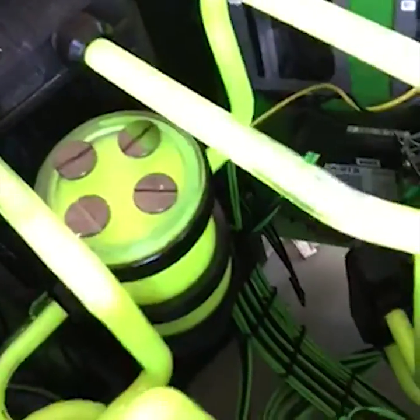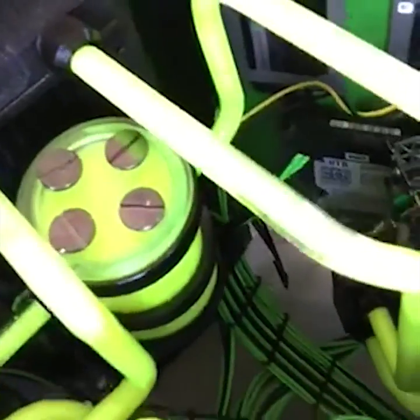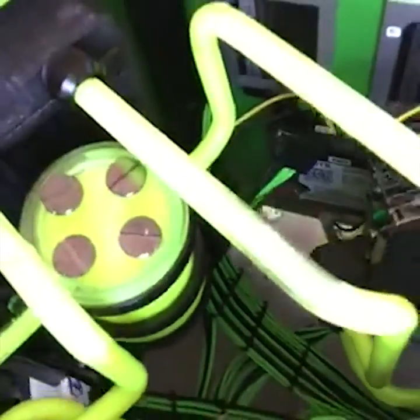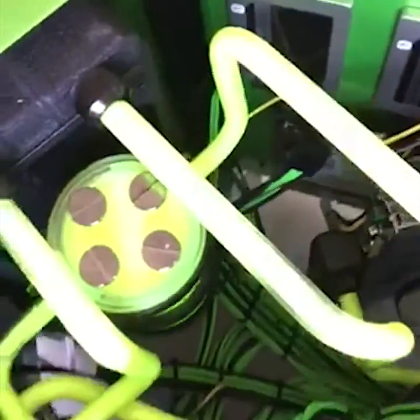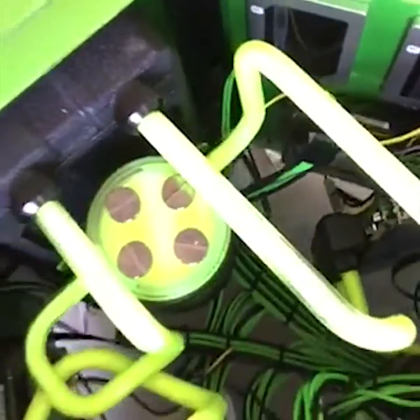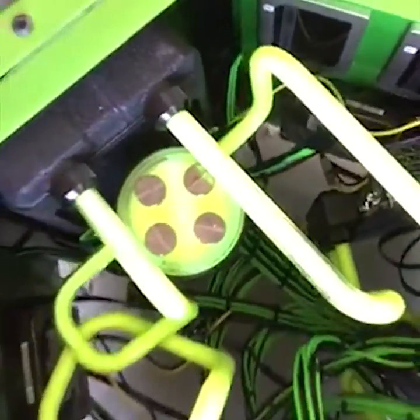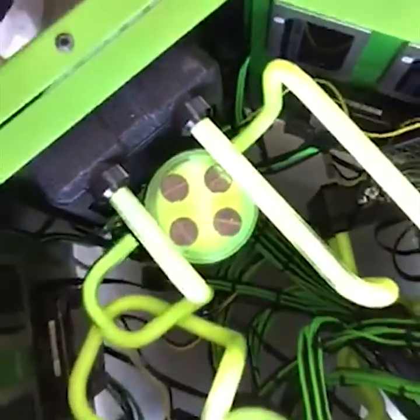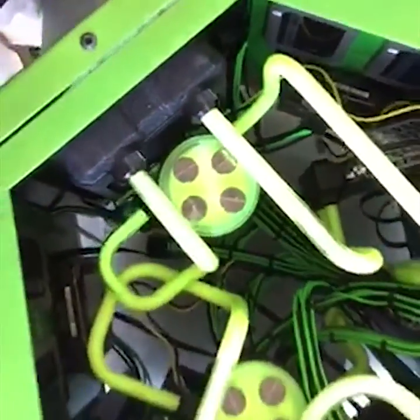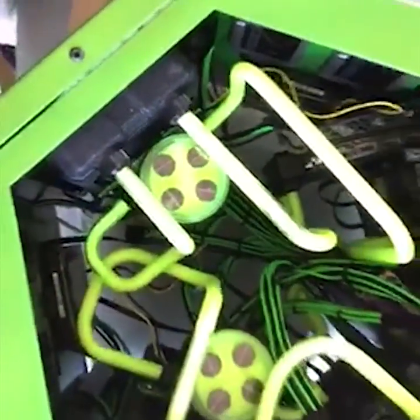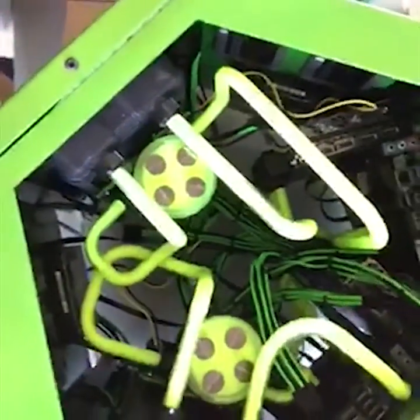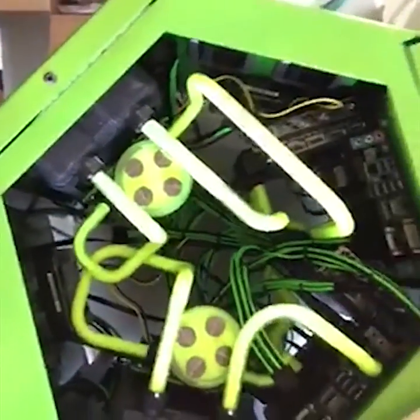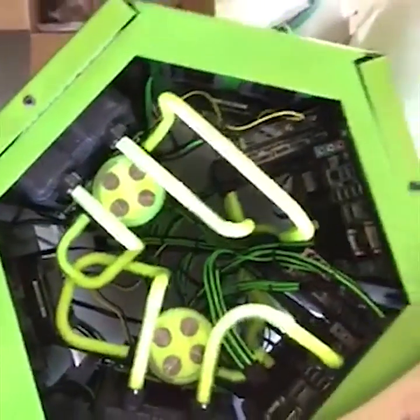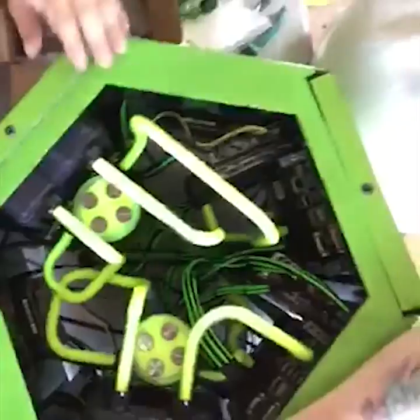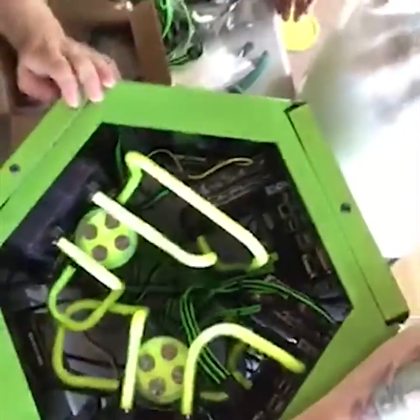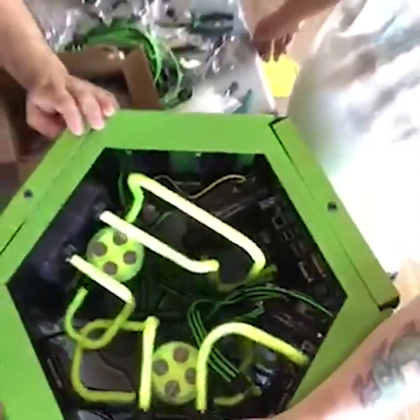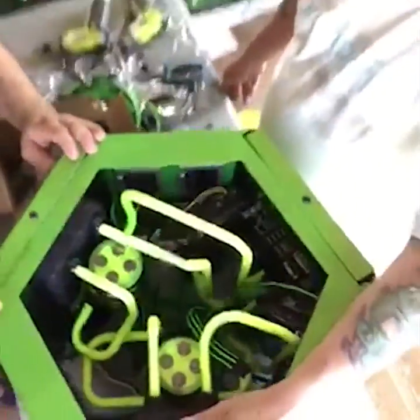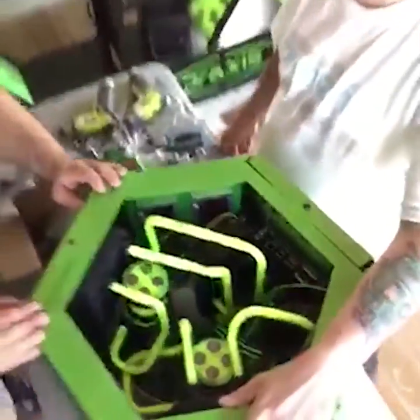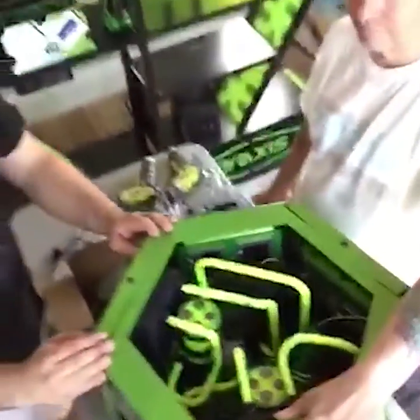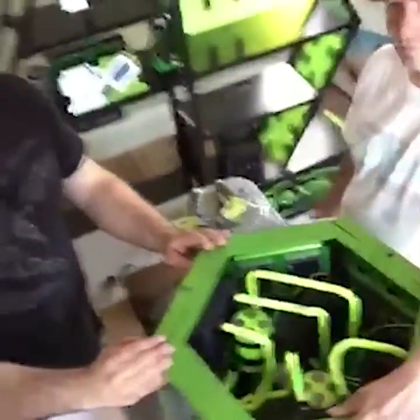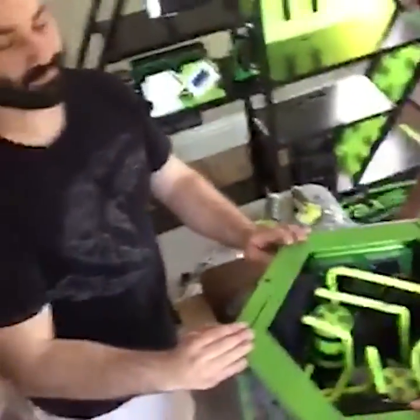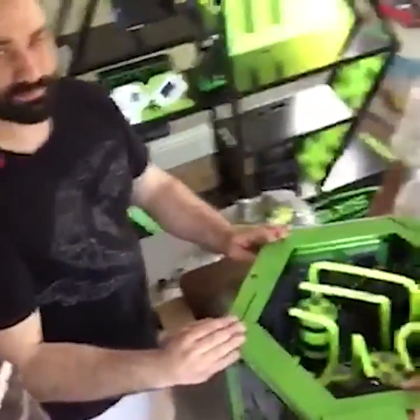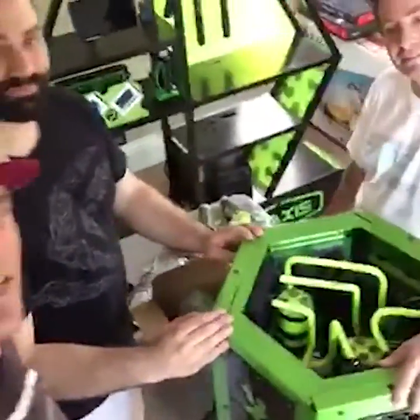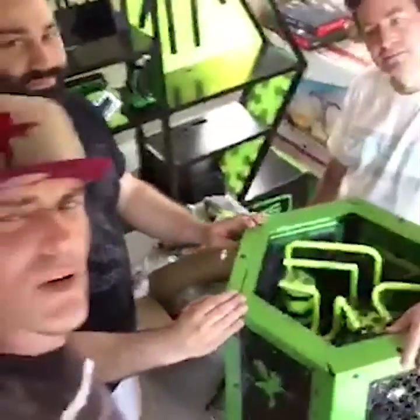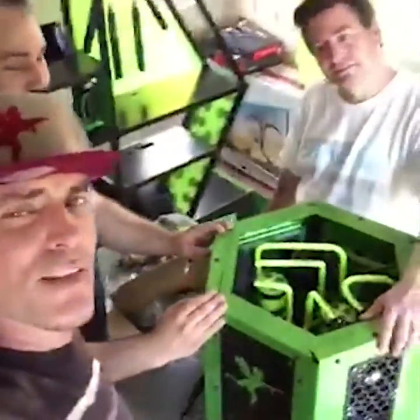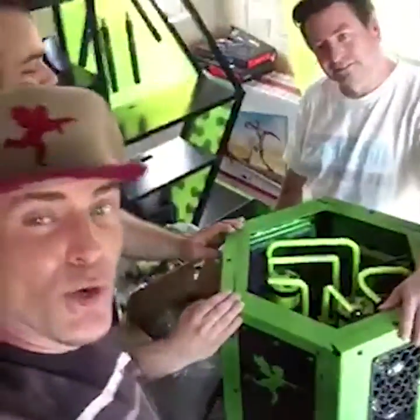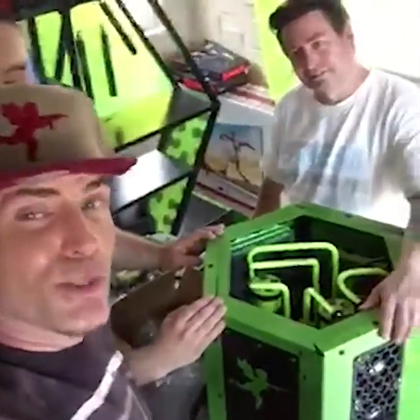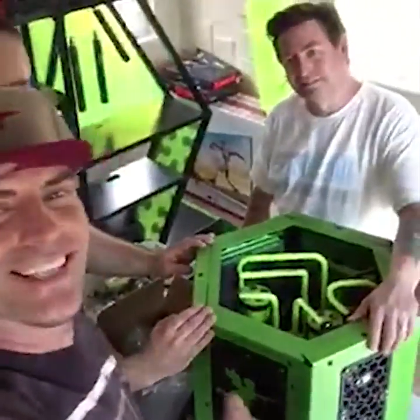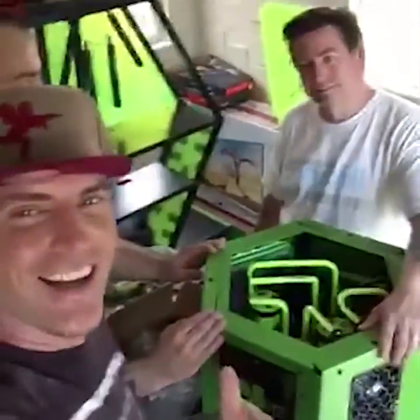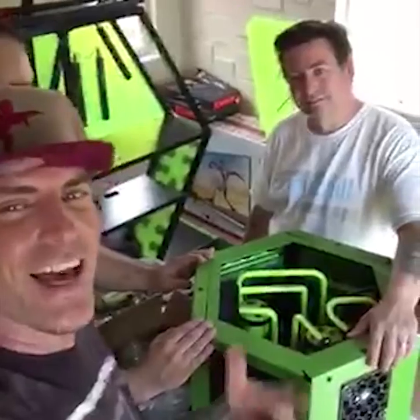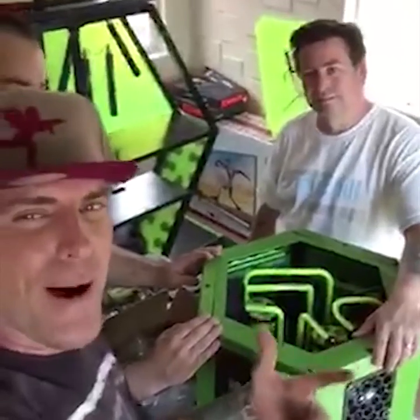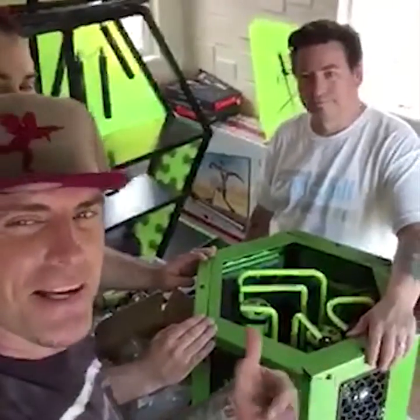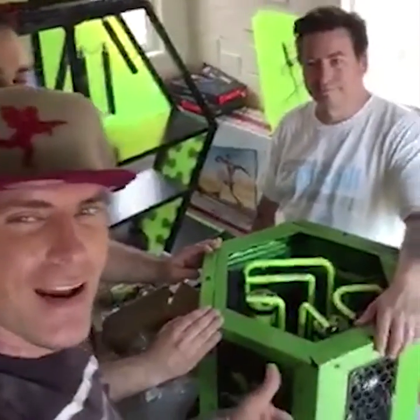Ultraviolet lights — this thing is gonna light up just like the Secret of the Ooze. What did you say? Secret of the Ooze! Holla and pop your collar!